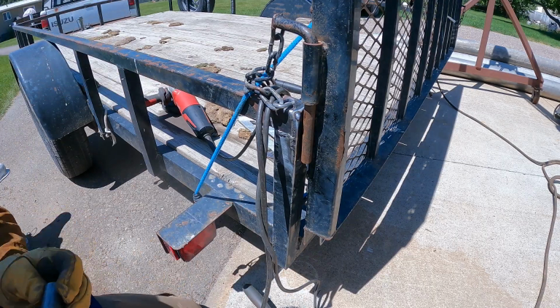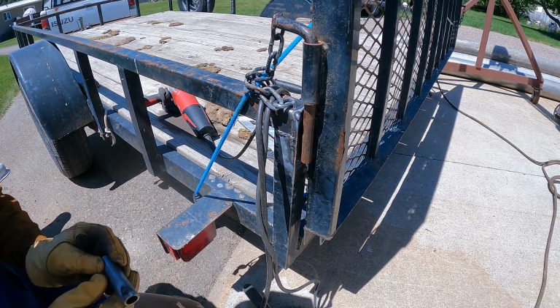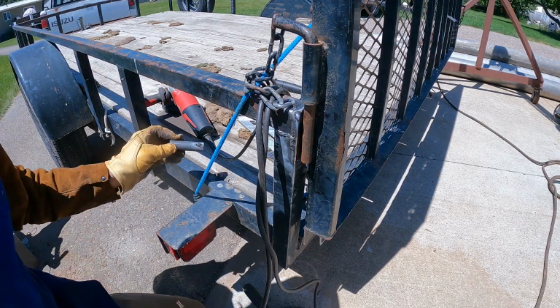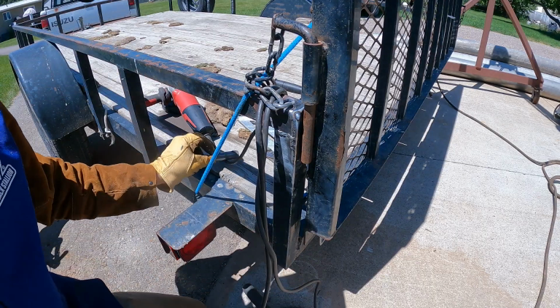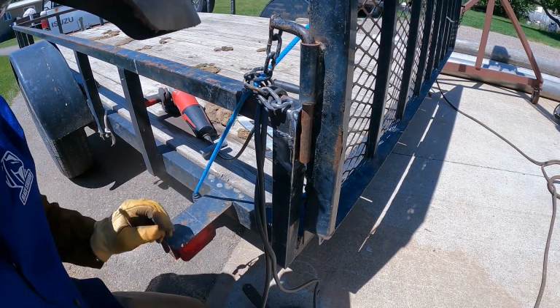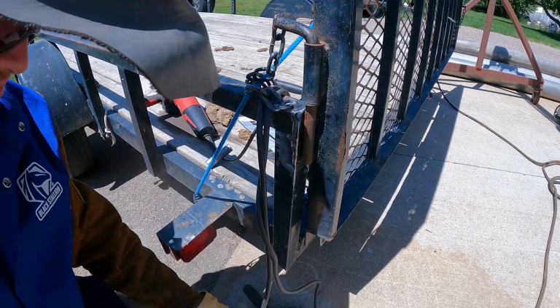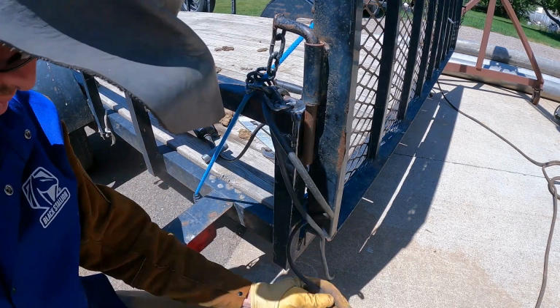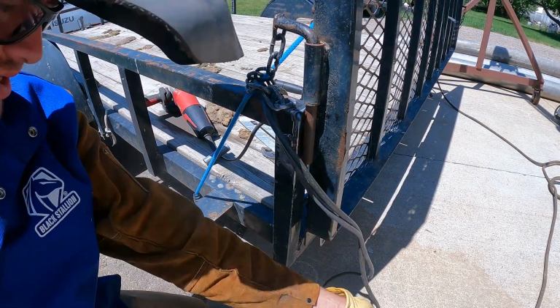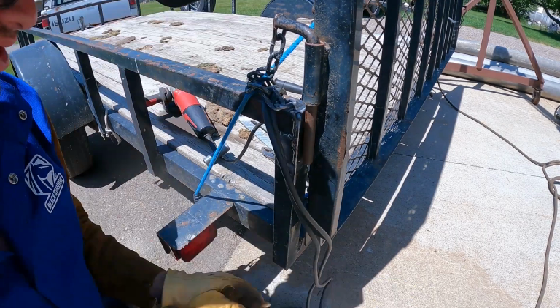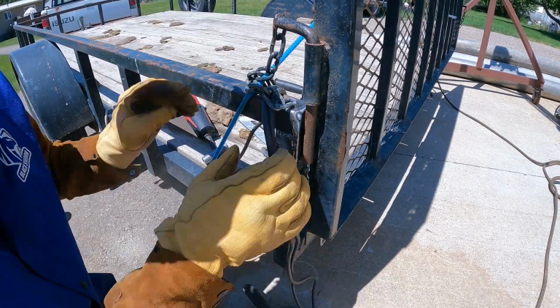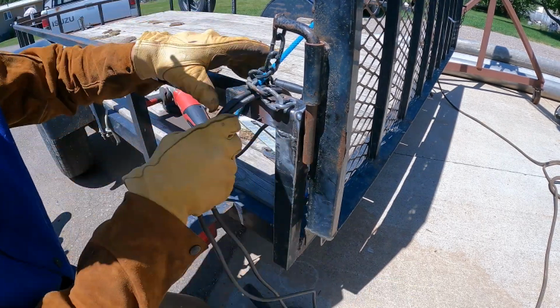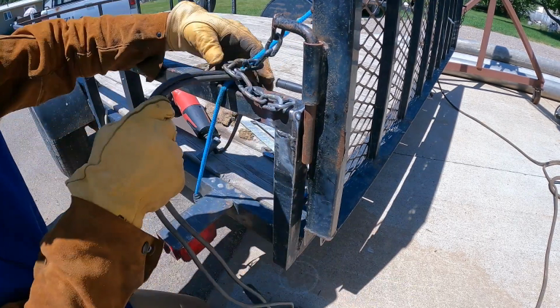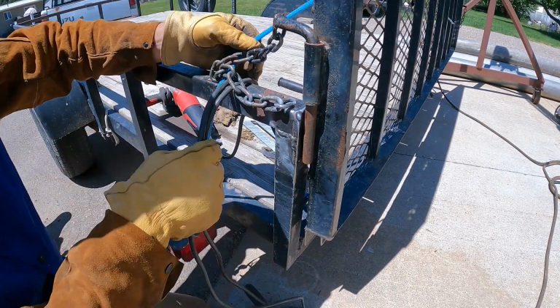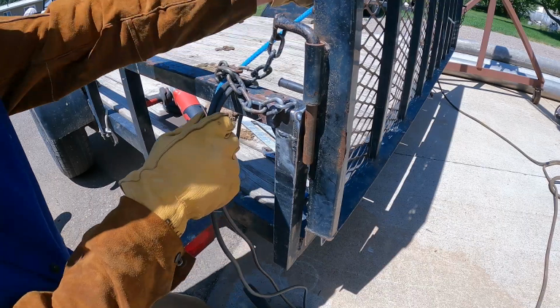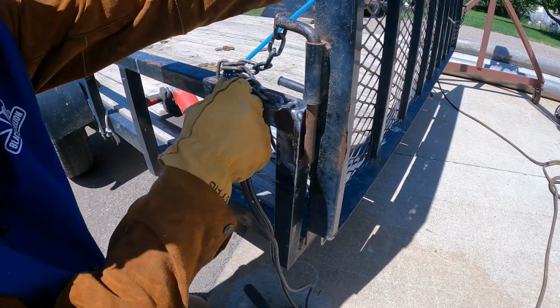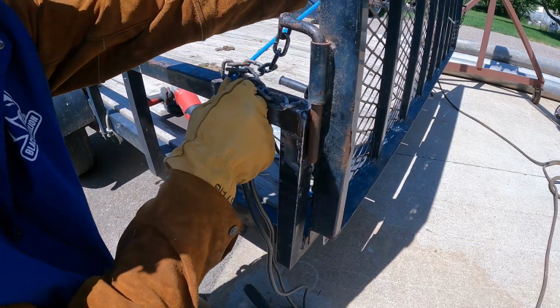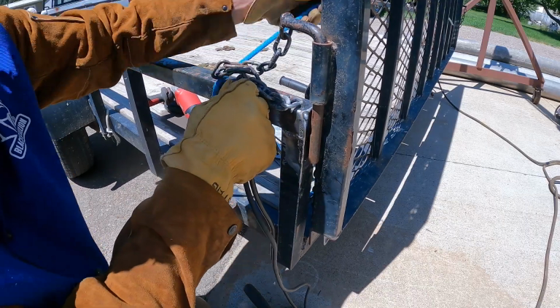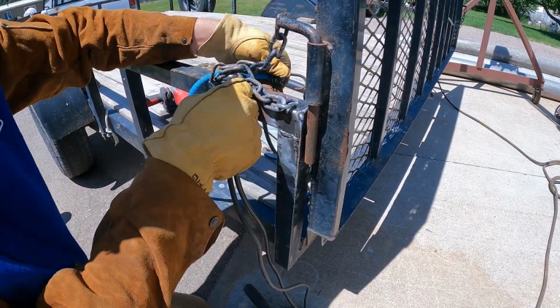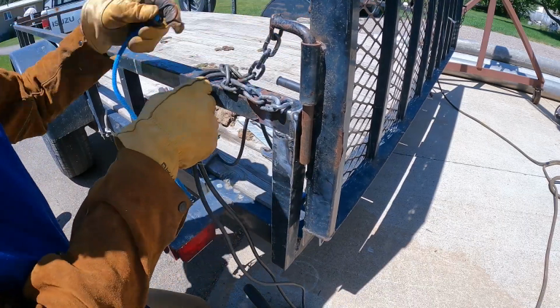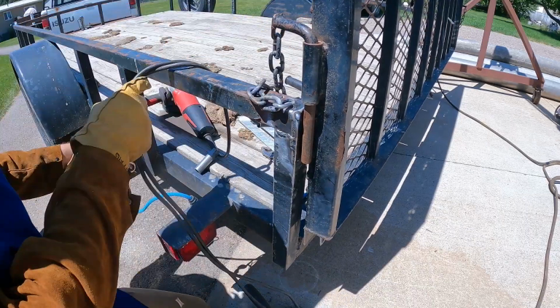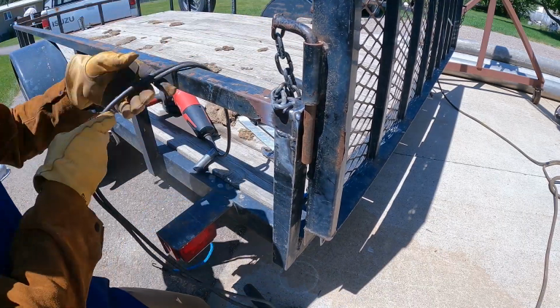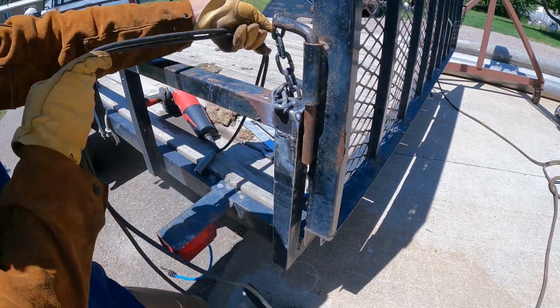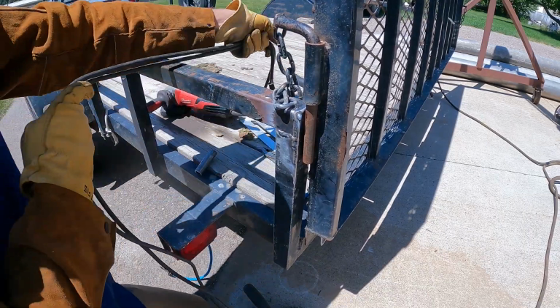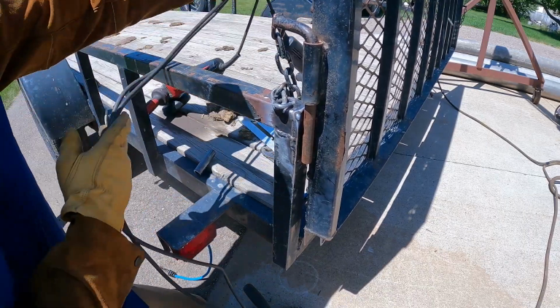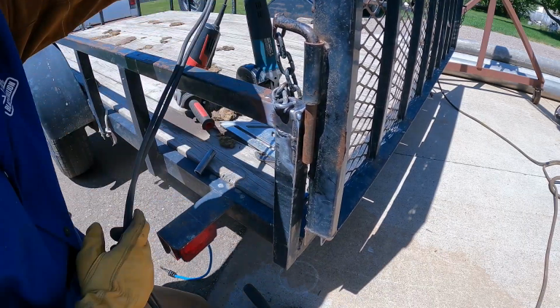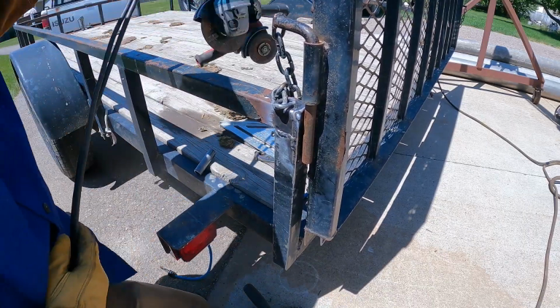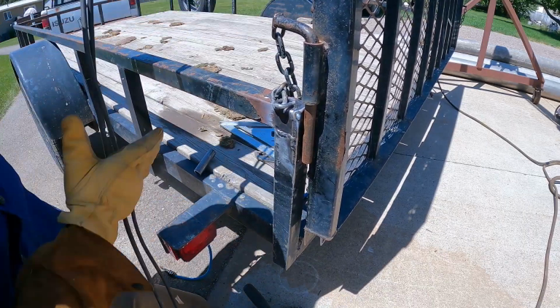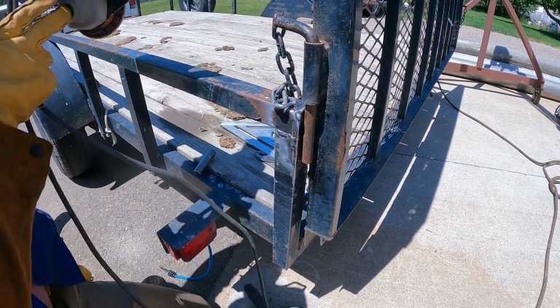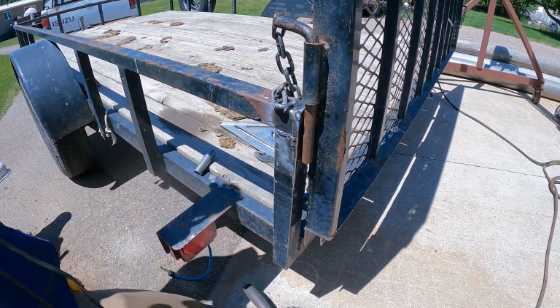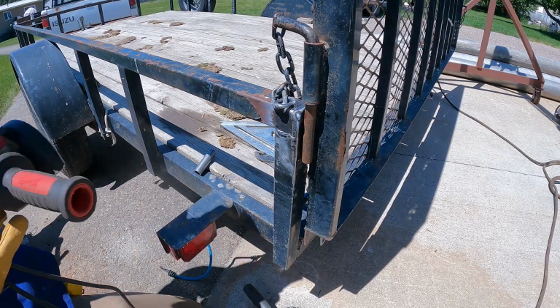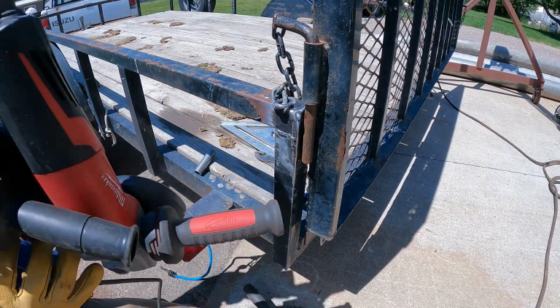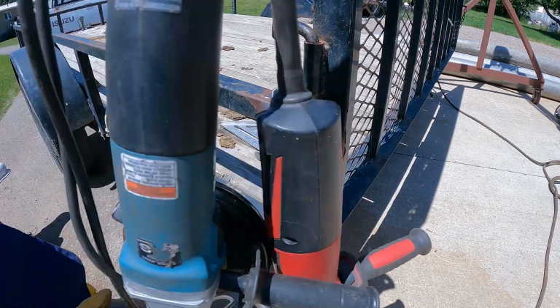It's really hard to tack with you guys right there and all these cords here. Looks like it's time for me to organize a little bit better in my workspace.